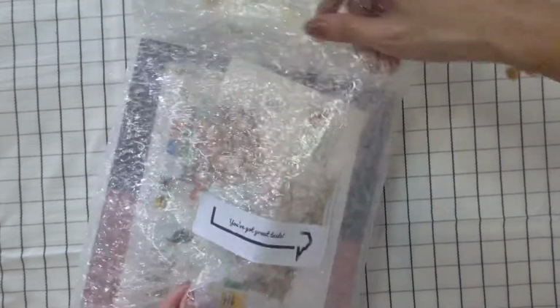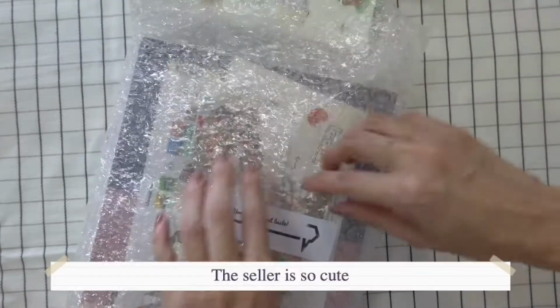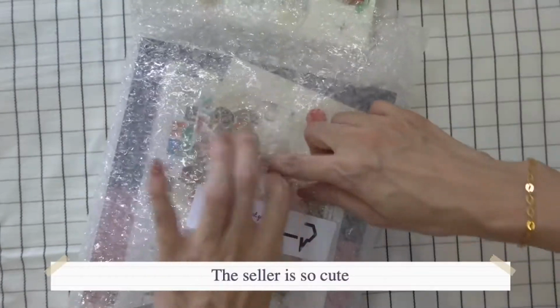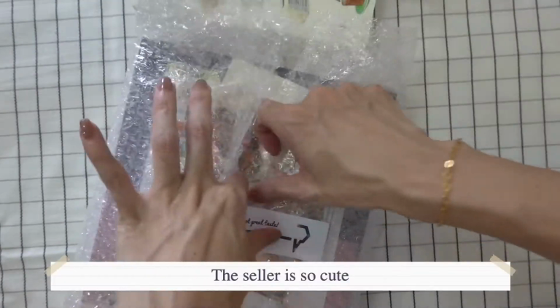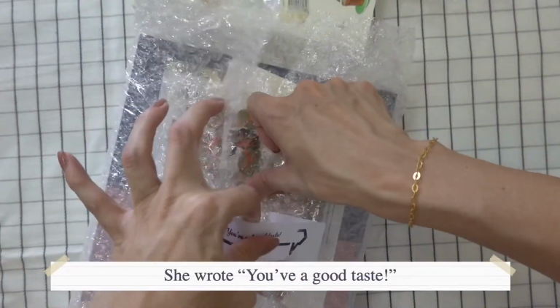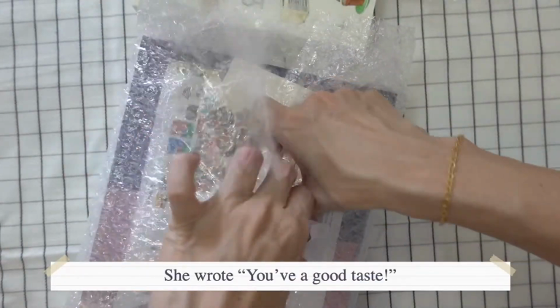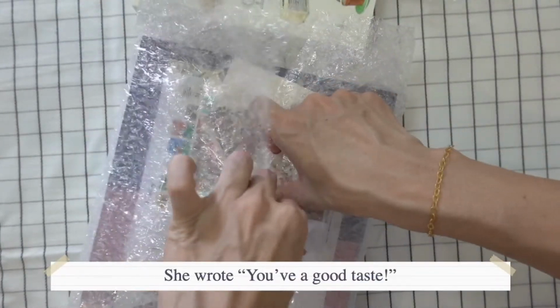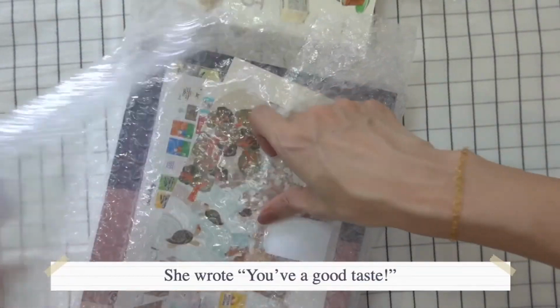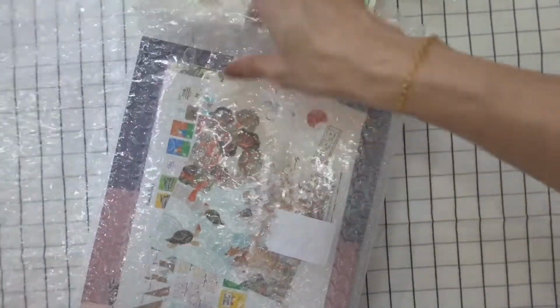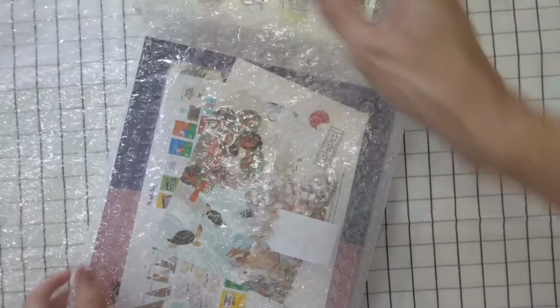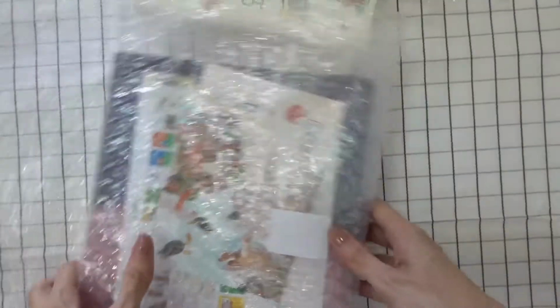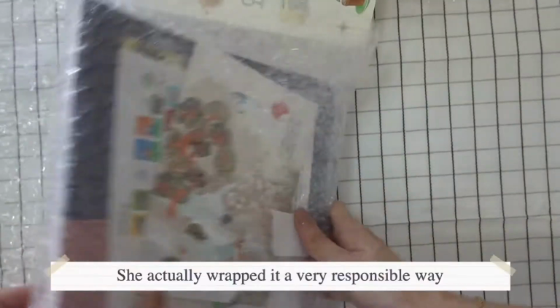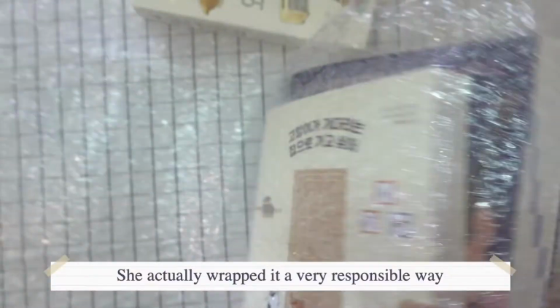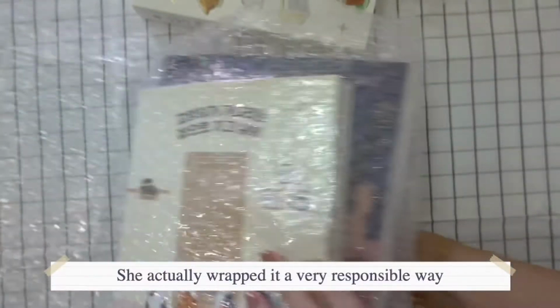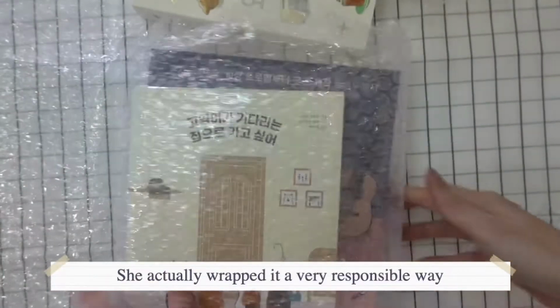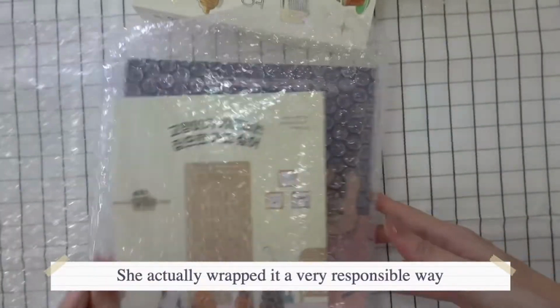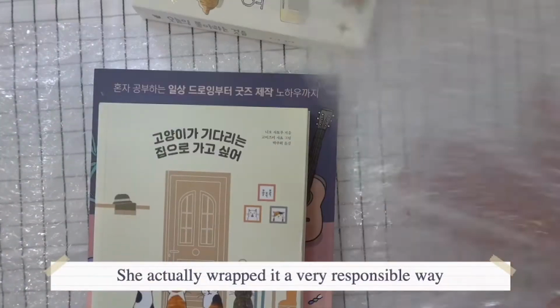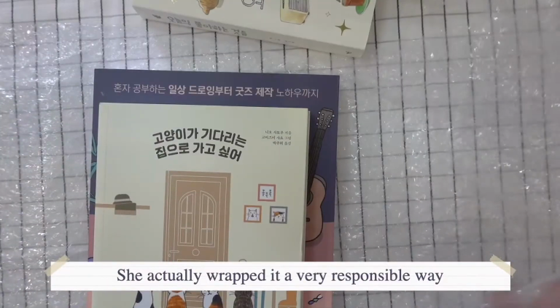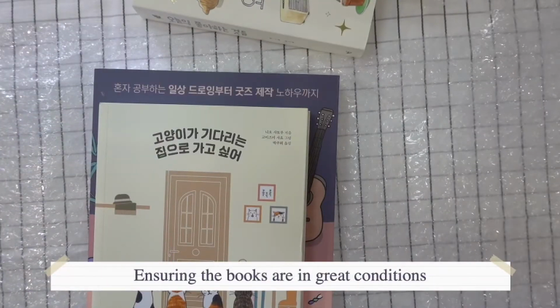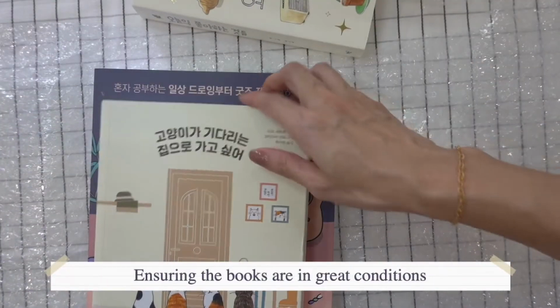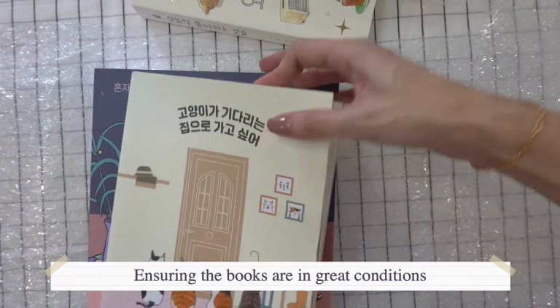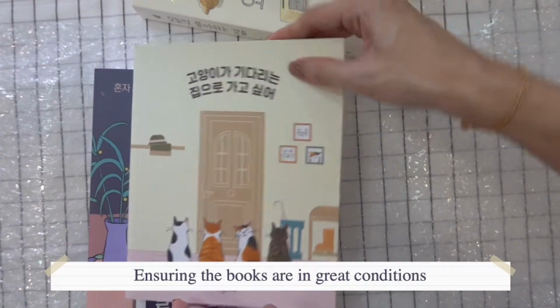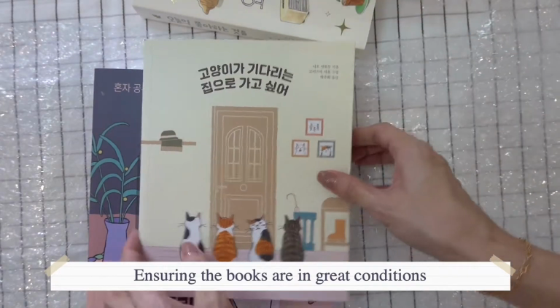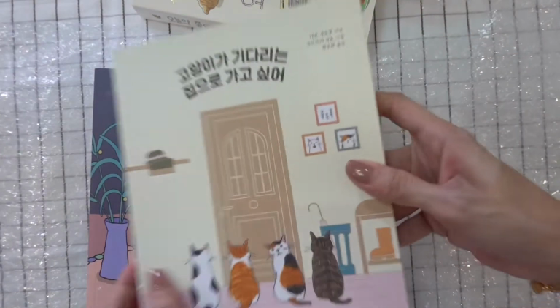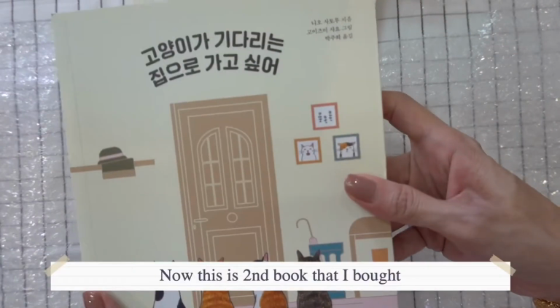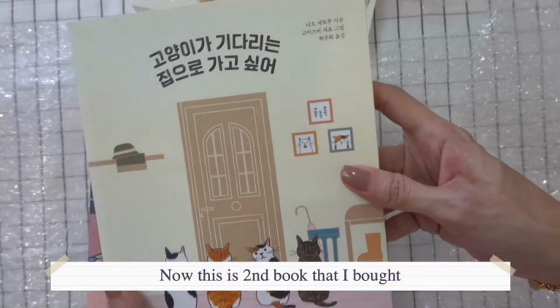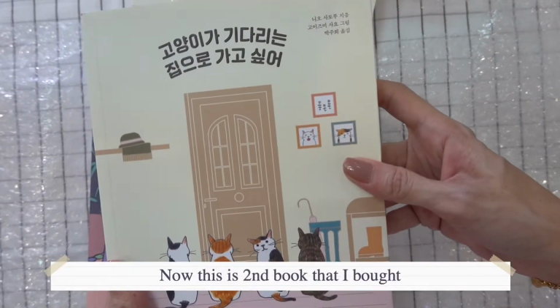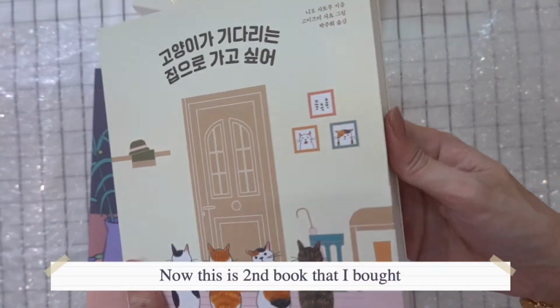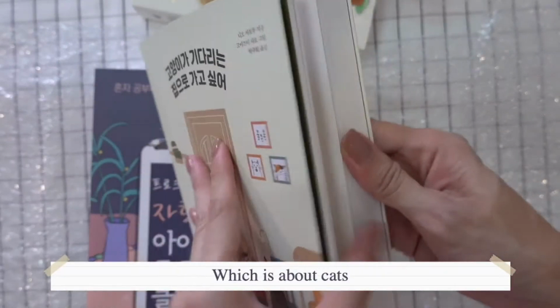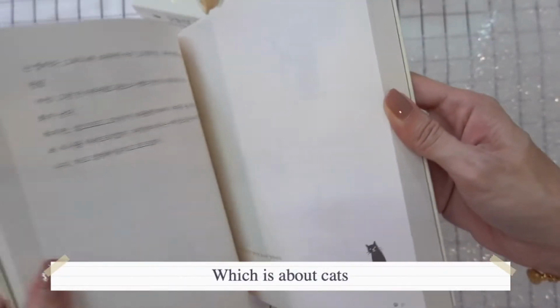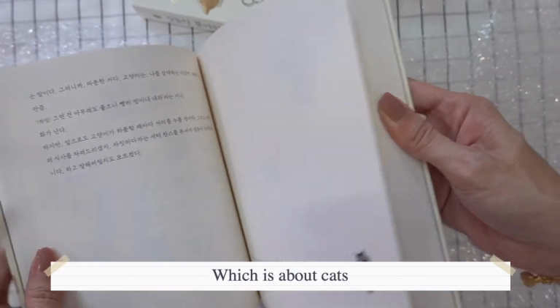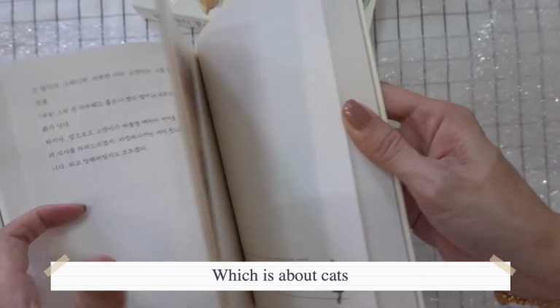The seller was so cute — she wrote 'you've got good taste,' and she actually wrapped it in a very responsible way to ensure that the books are in good condition. Now this is the second book that I bought, which is about cats.